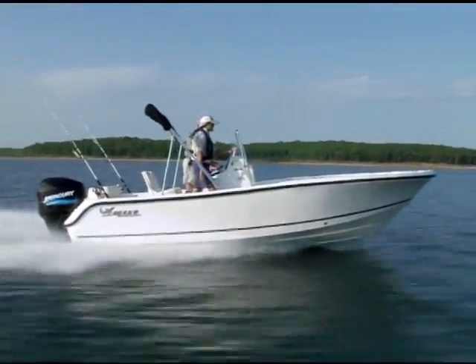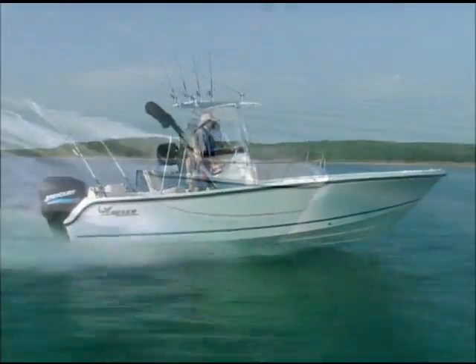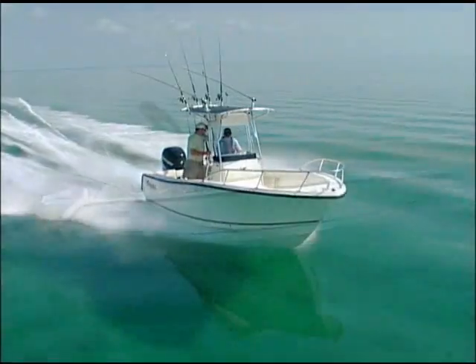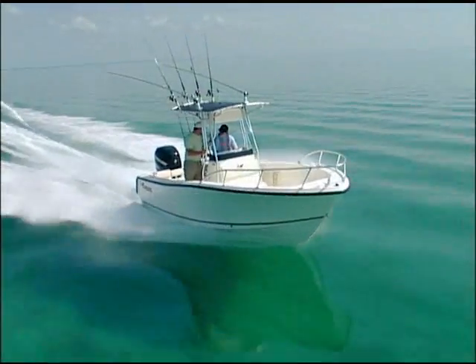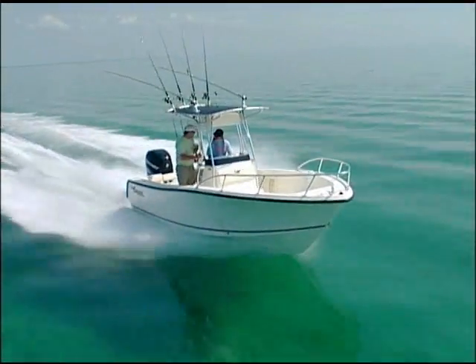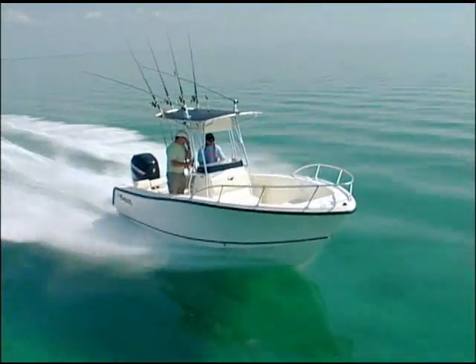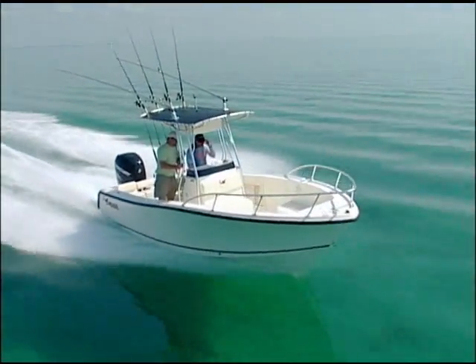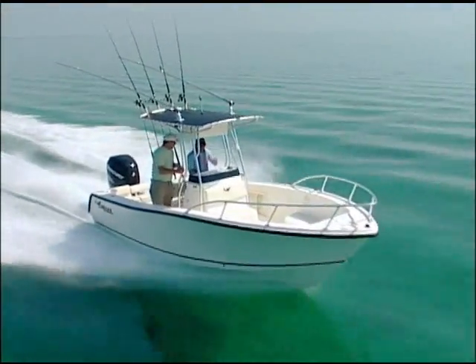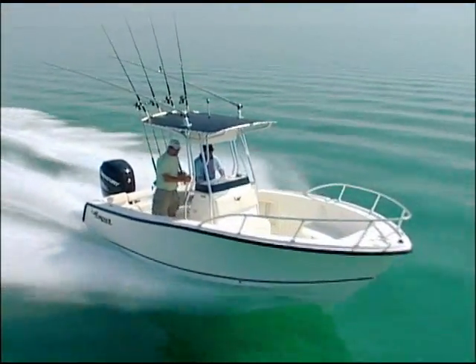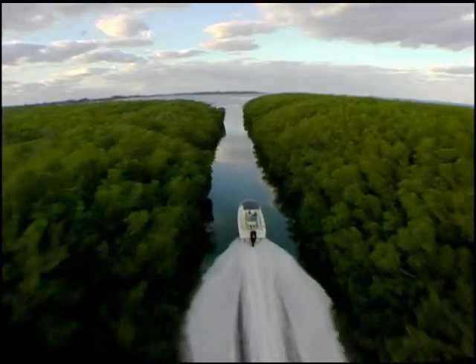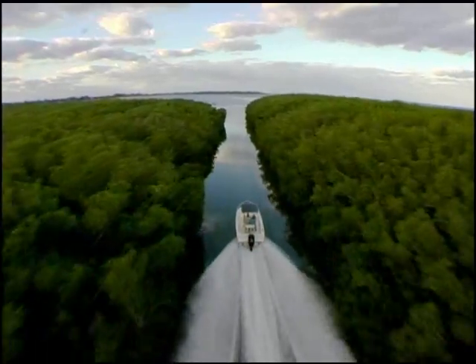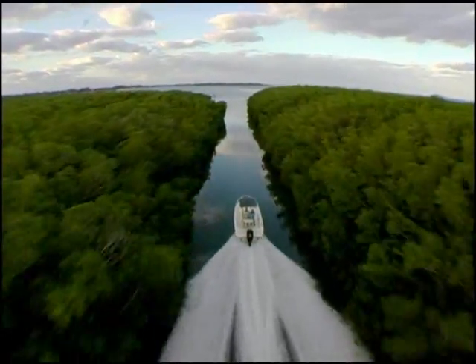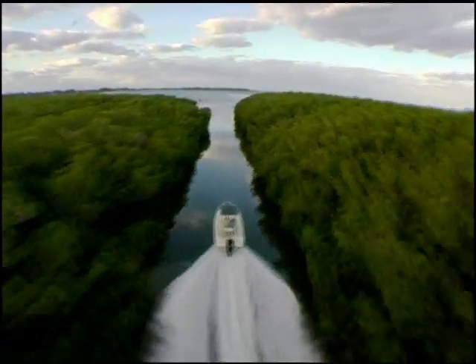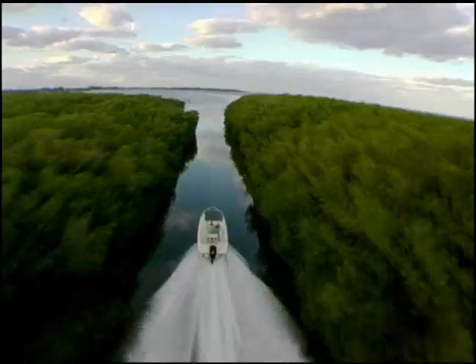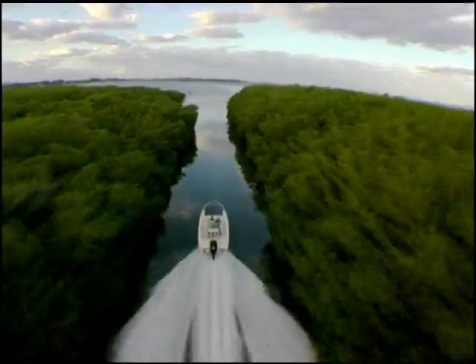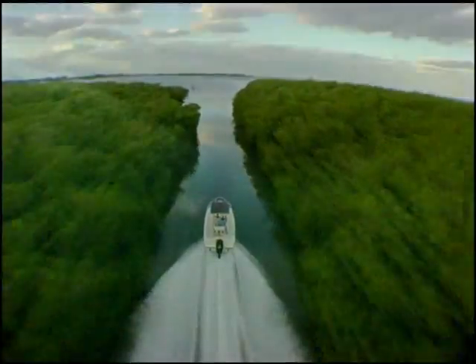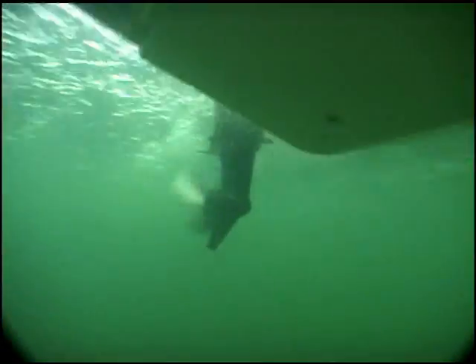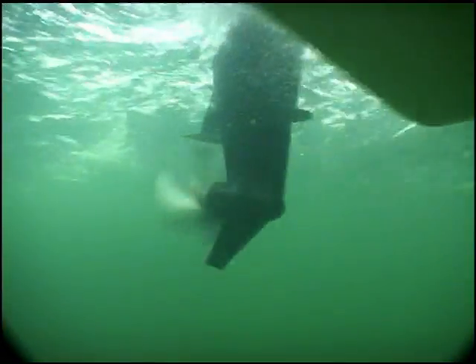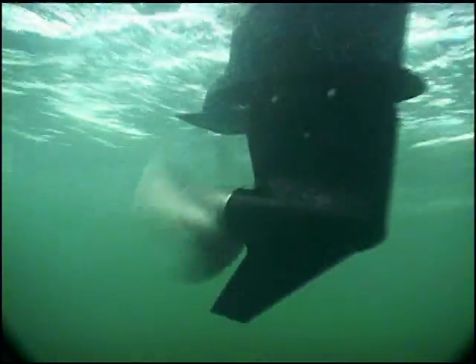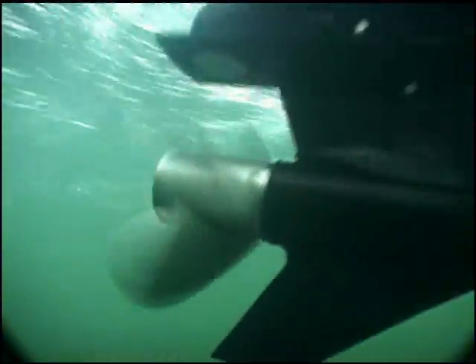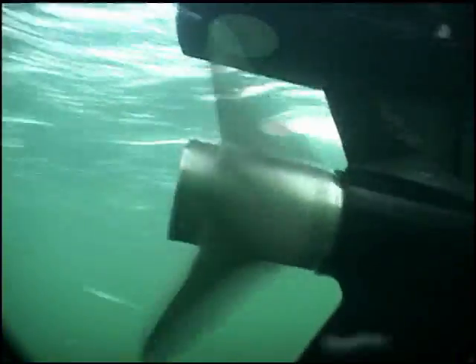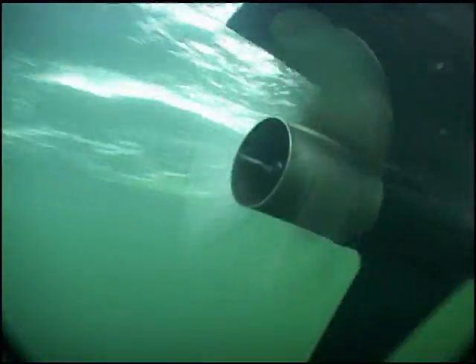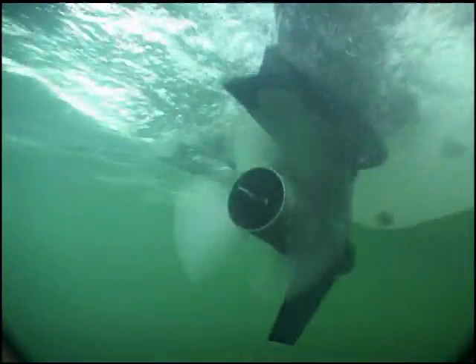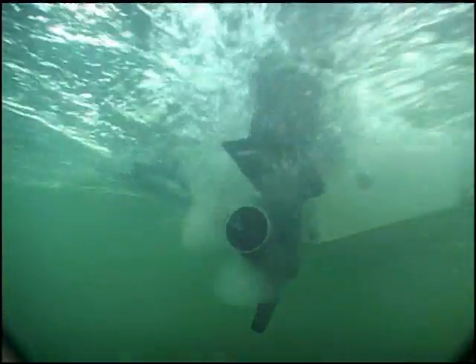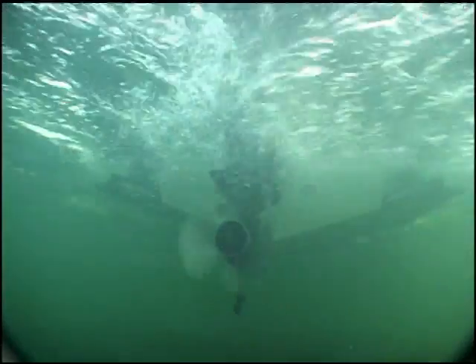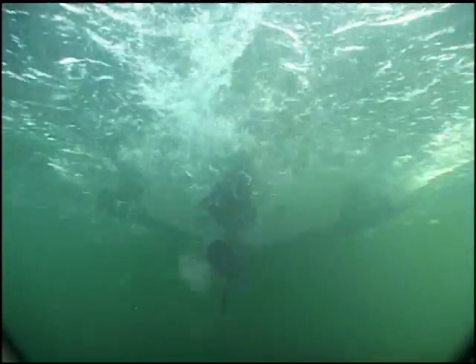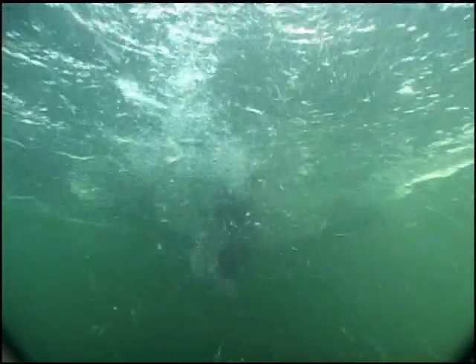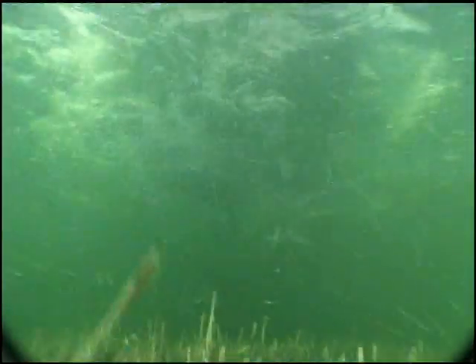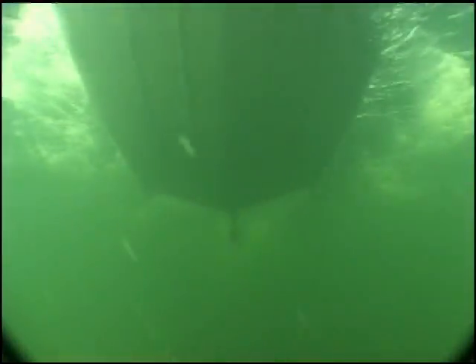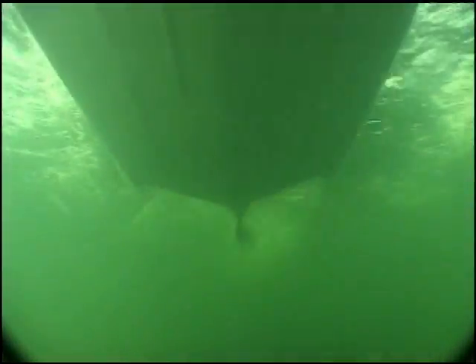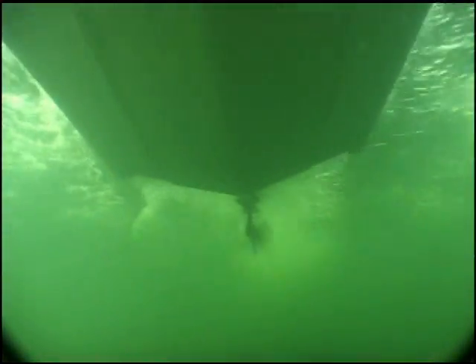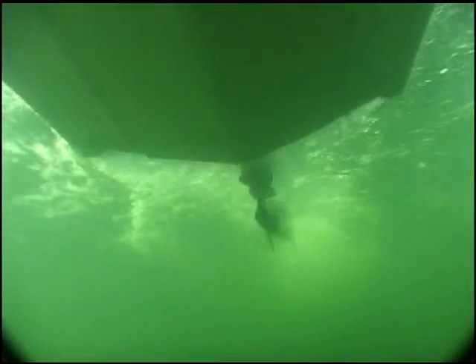Their legendary smooth, dry ride to and from distant fishing grounds is the result of perfecting the aggressive Mako deep V hull for over 40 years. The wide strakes on the bottom not only contribute to the ride but reduce rolling and tossing while at rest.